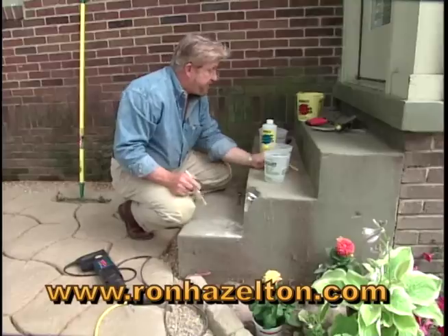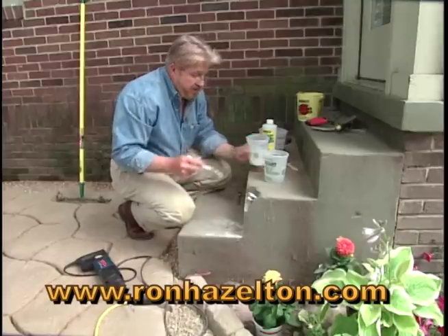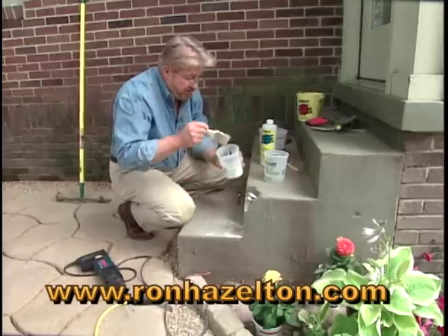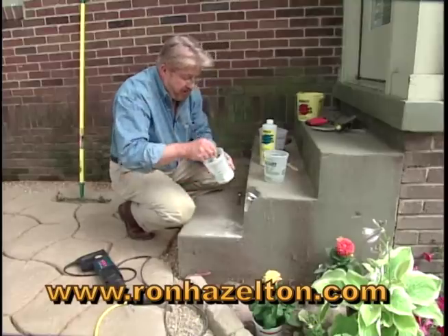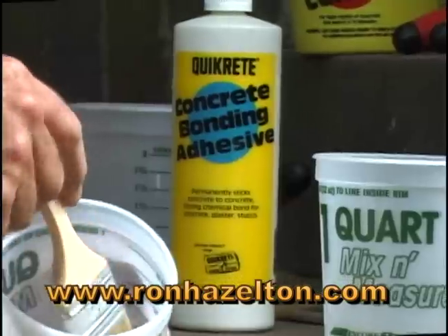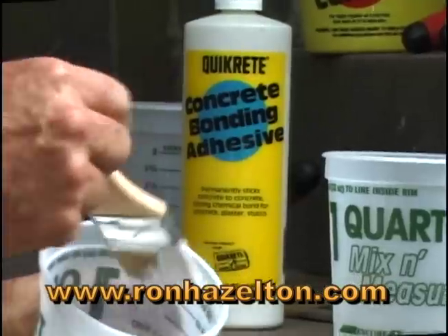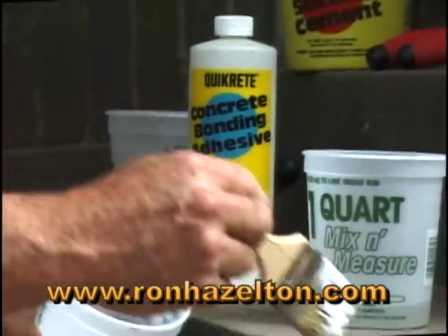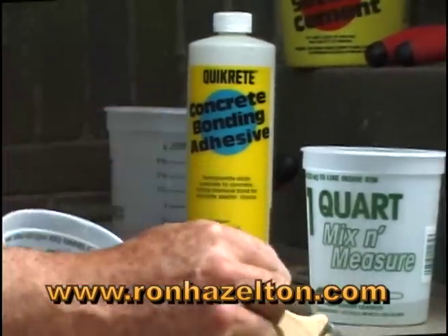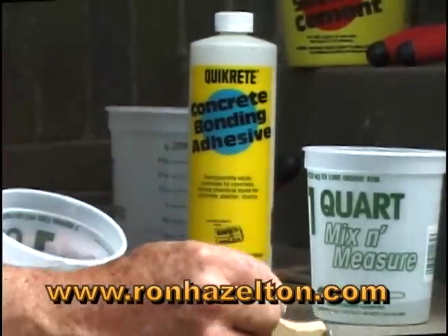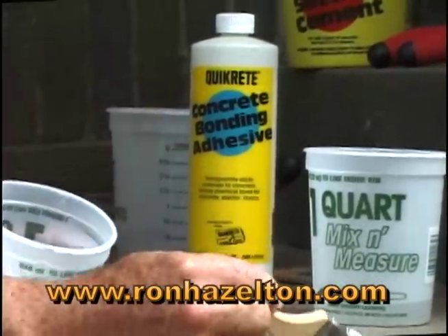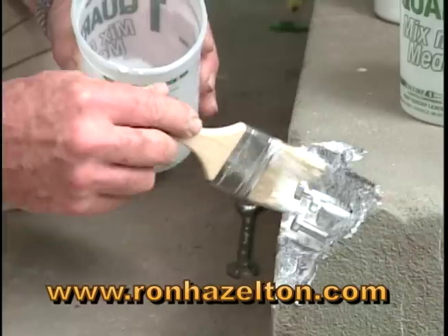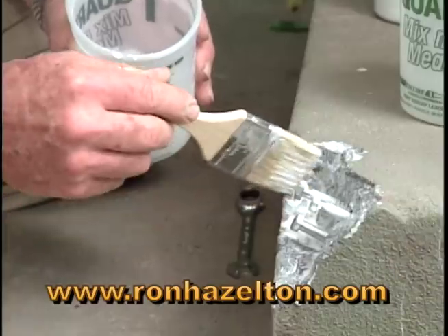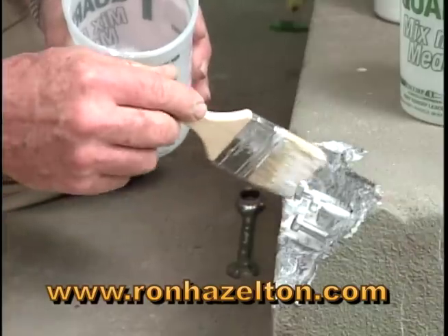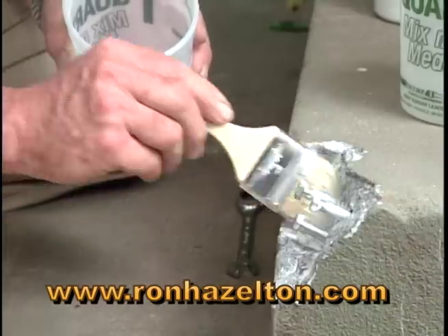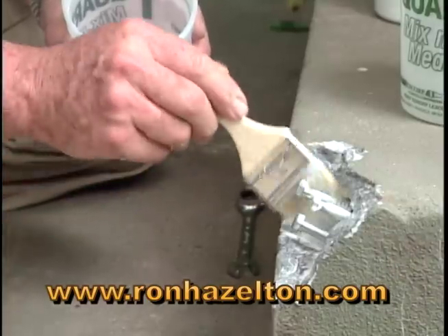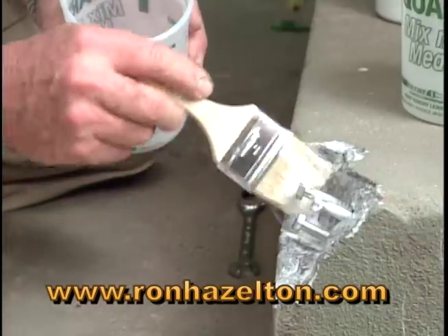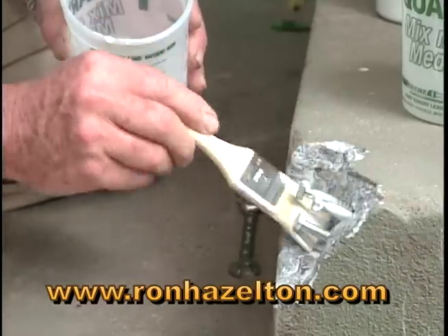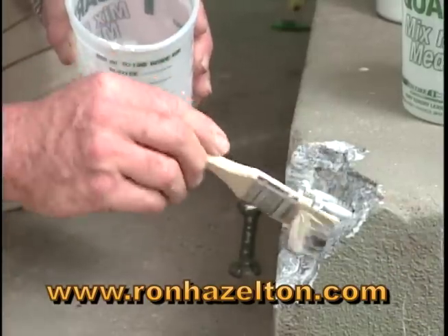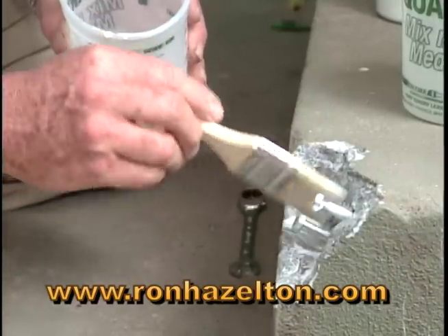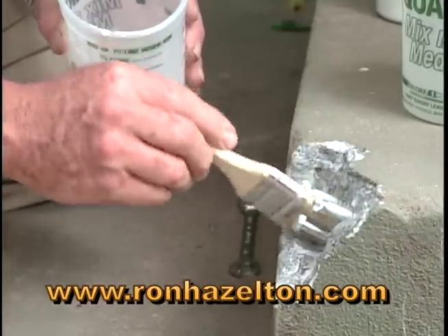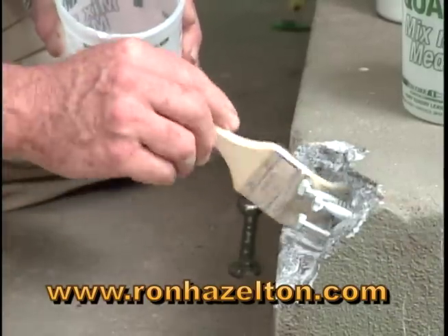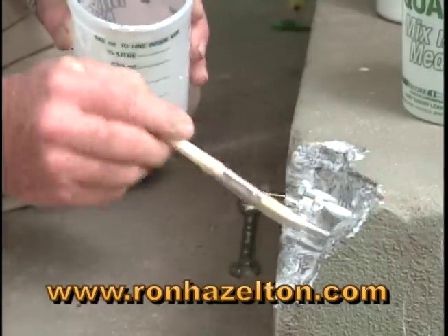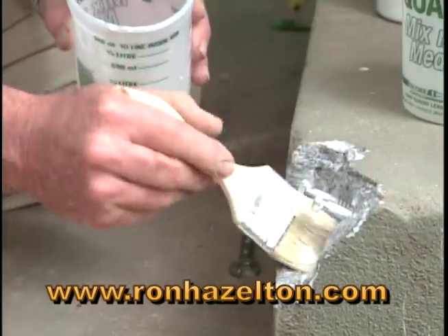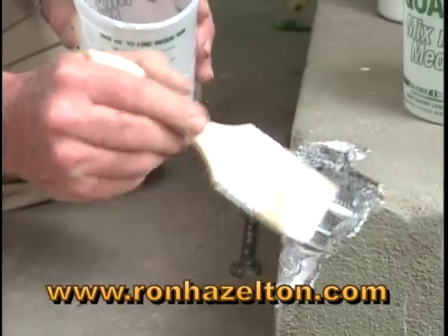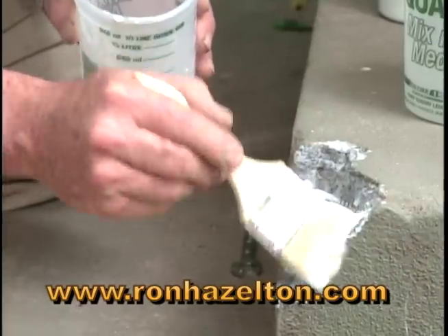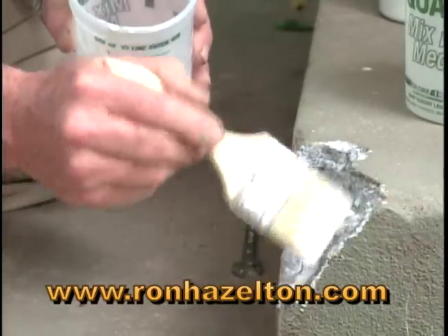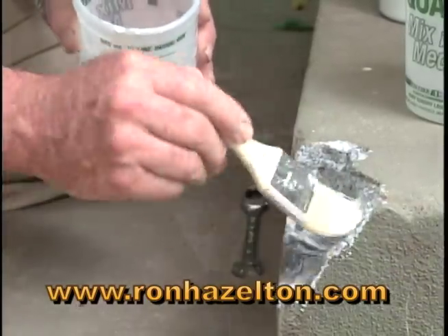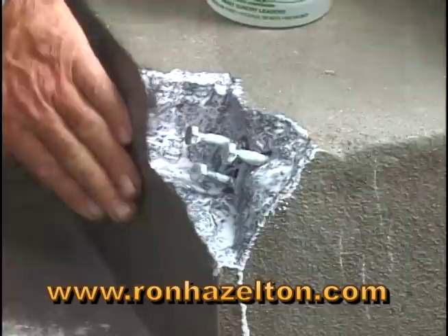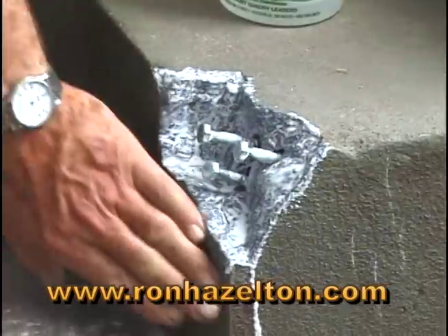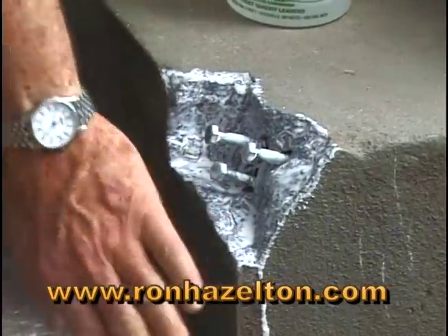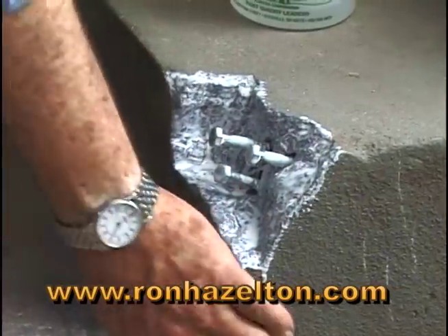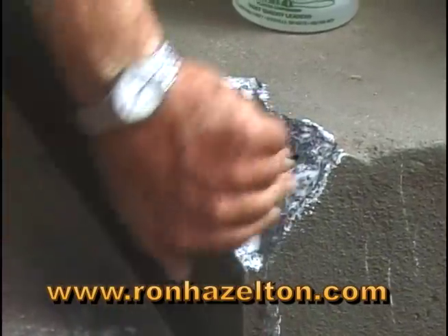Once all three posts are in place, I paint on a bonding agent. Its purpose is to allow the new concrete to bond to the old without cracking. I'll give it a few minutes to dry.